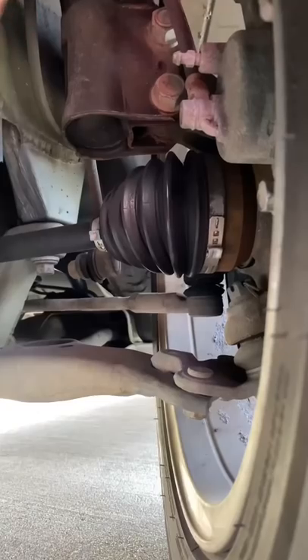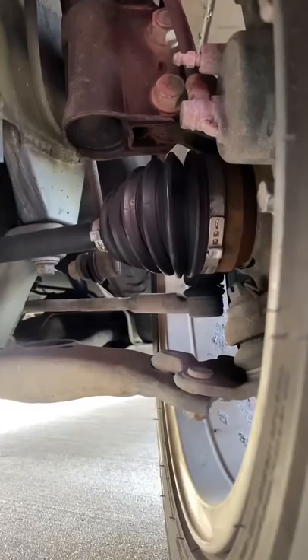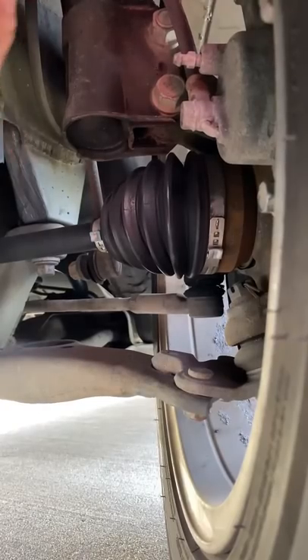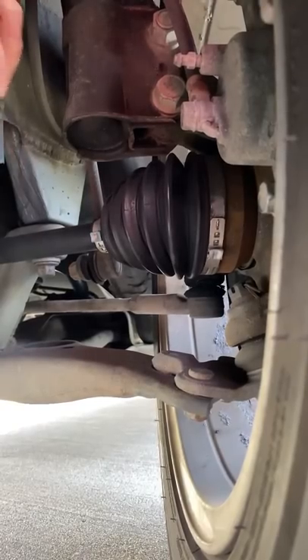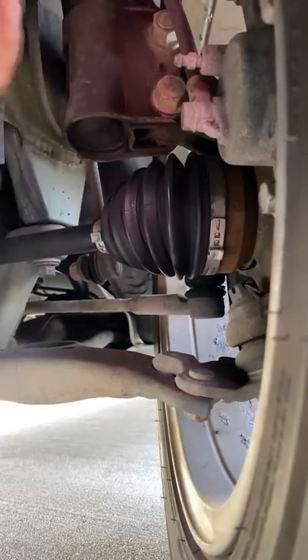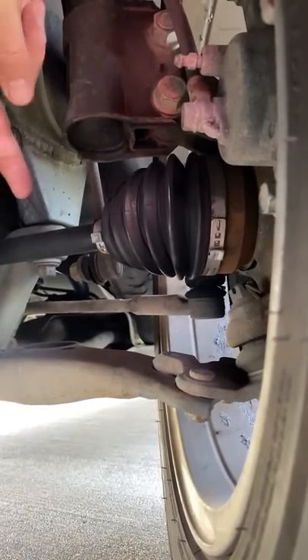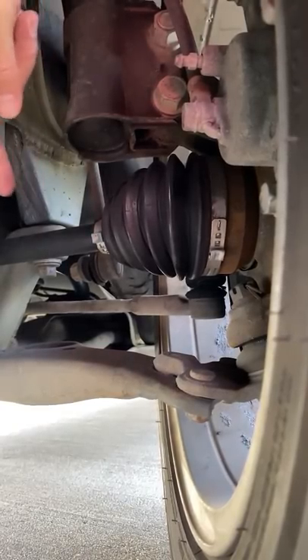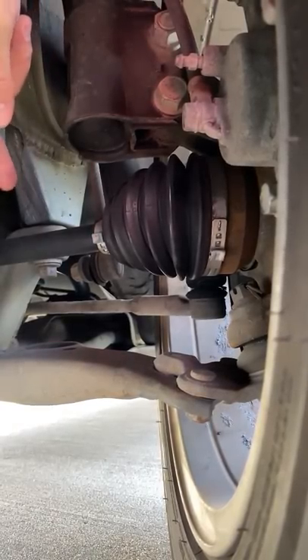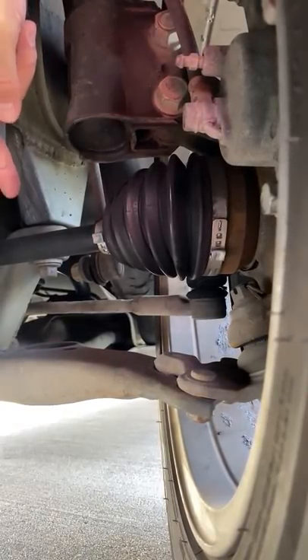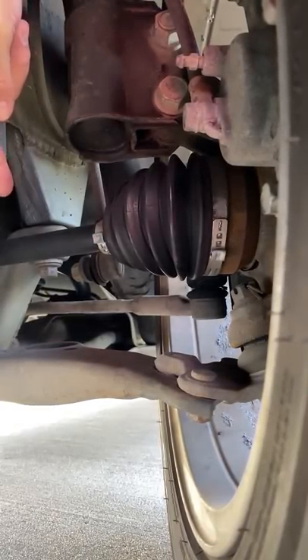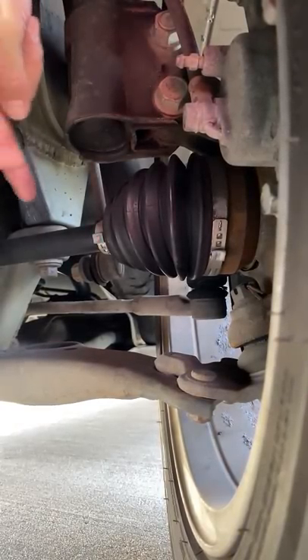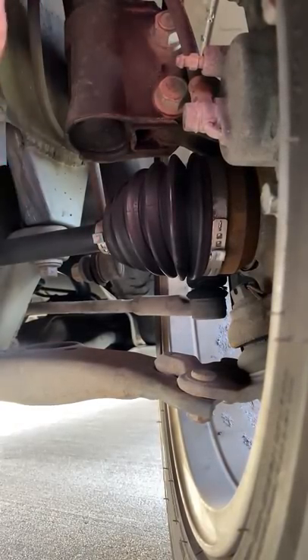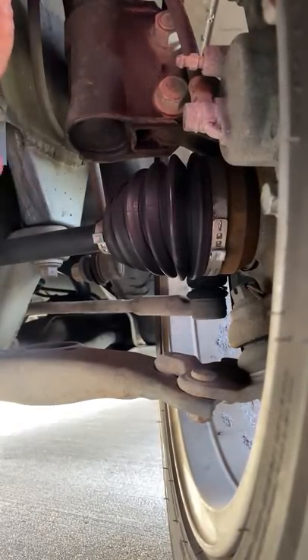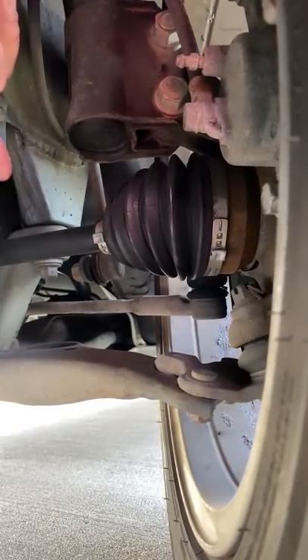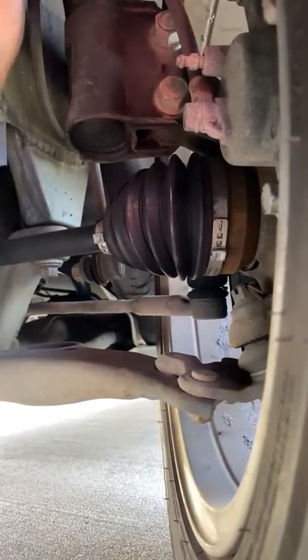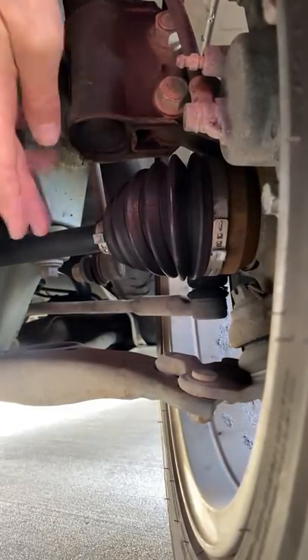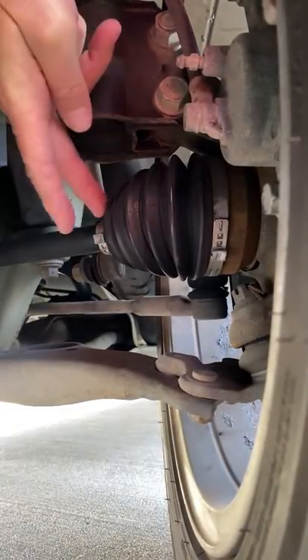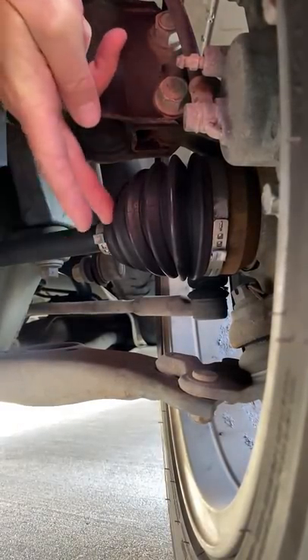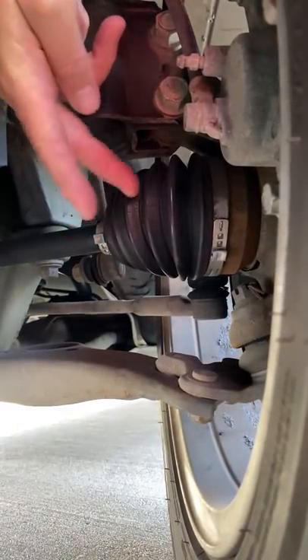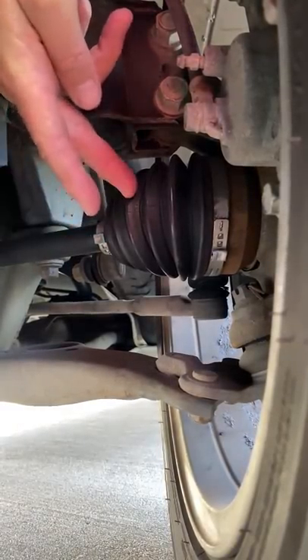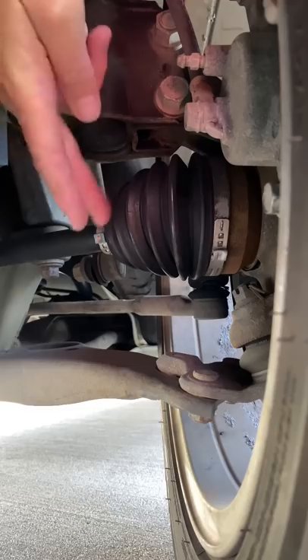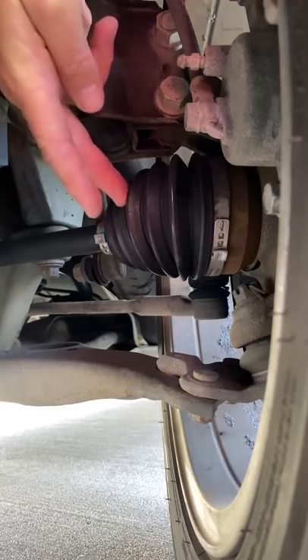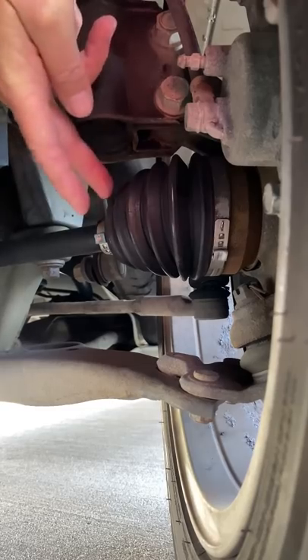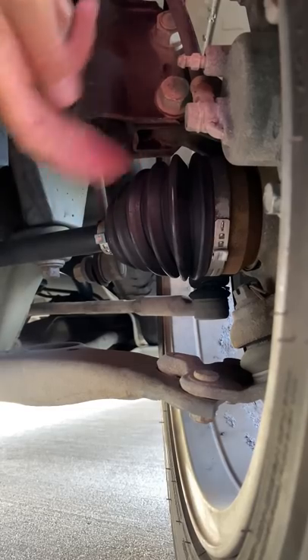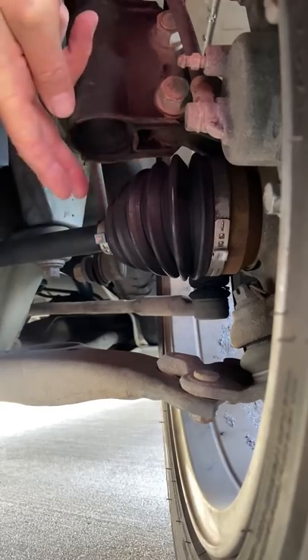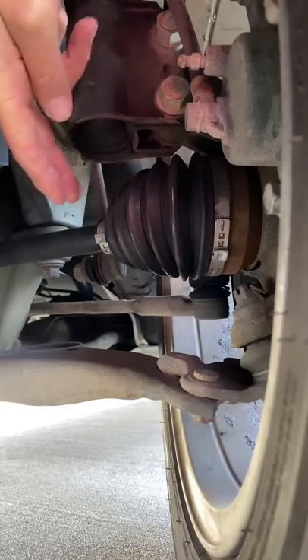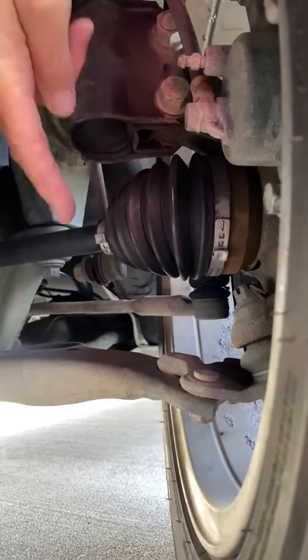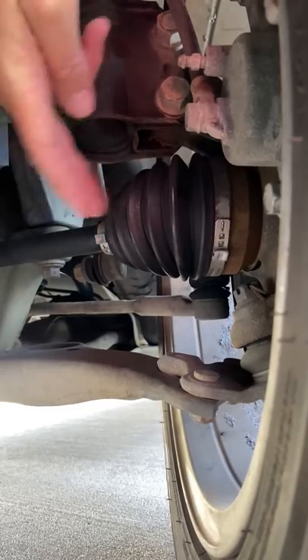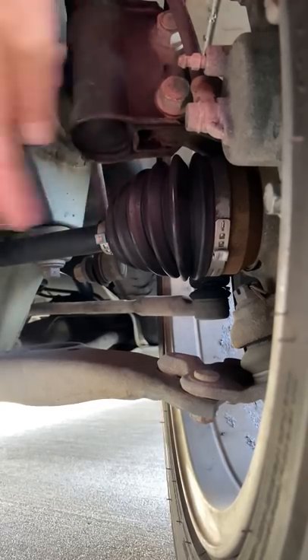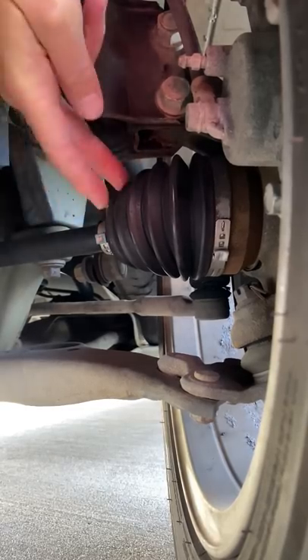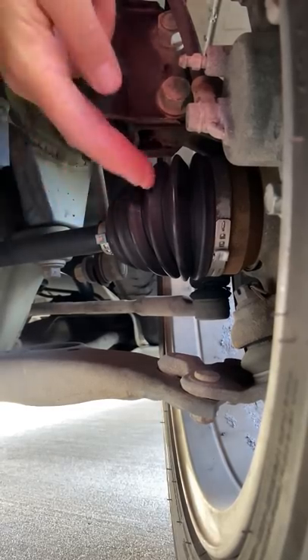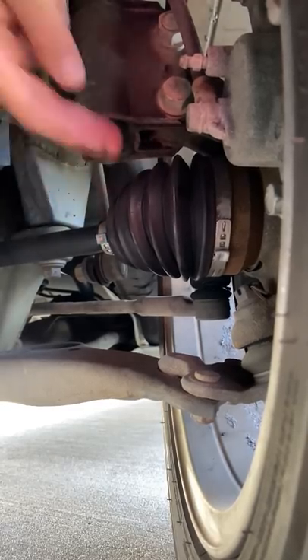Now most cars these days are front-wheel drive. They have a drive shaft on the left and right called half shafts, and they're covered with rubber boots. If the boot grips are cracked and grease is coming off, they're worn and you need to replace them.